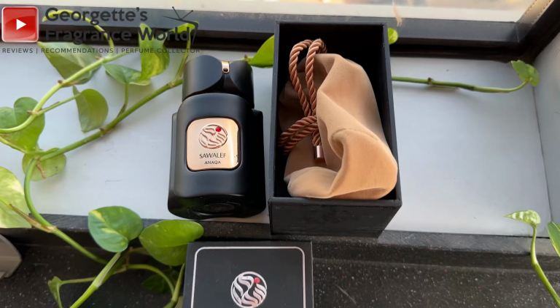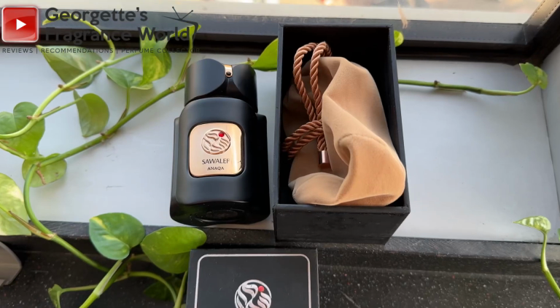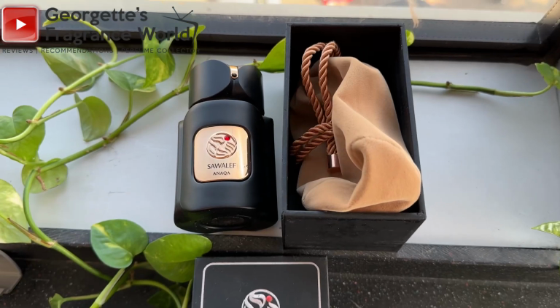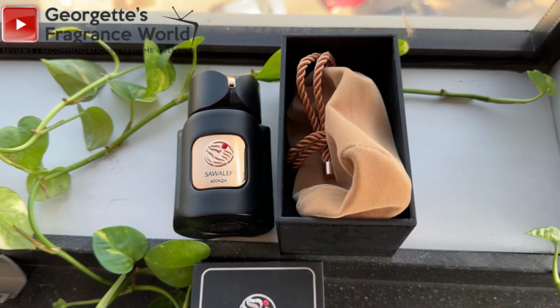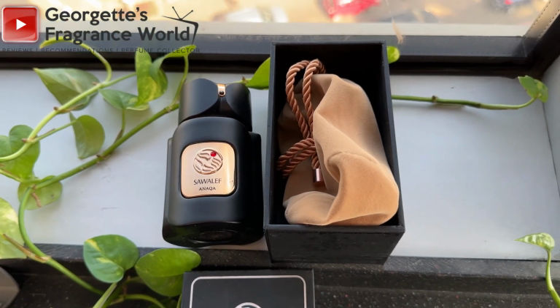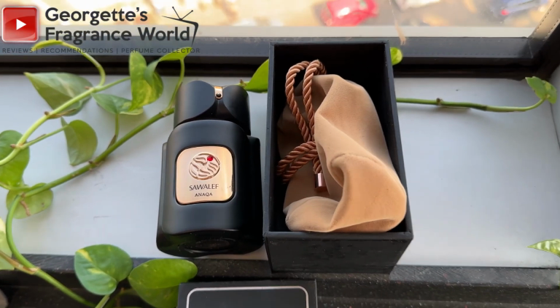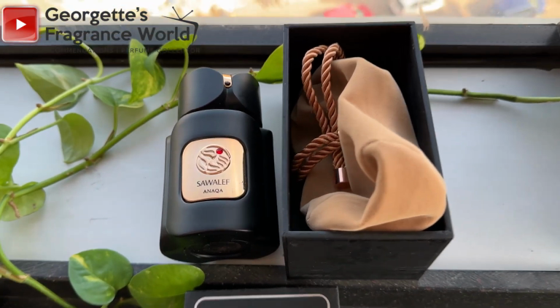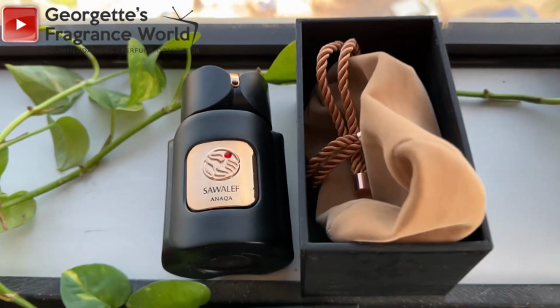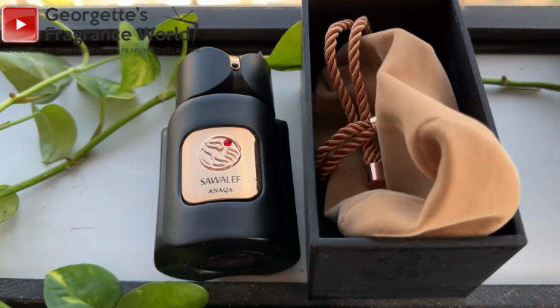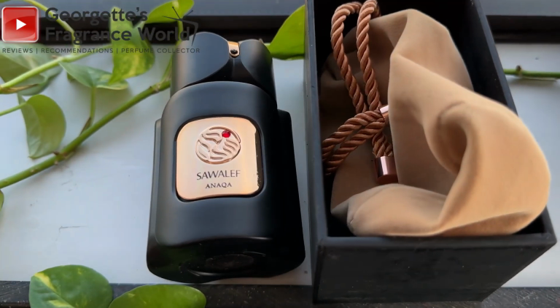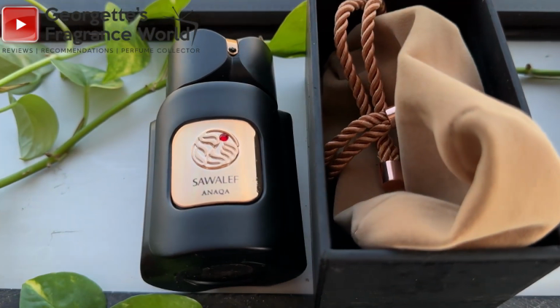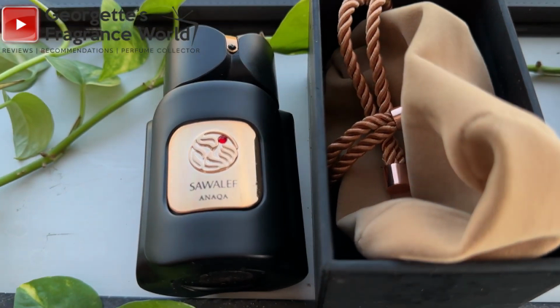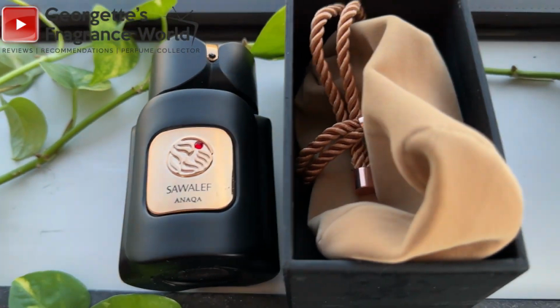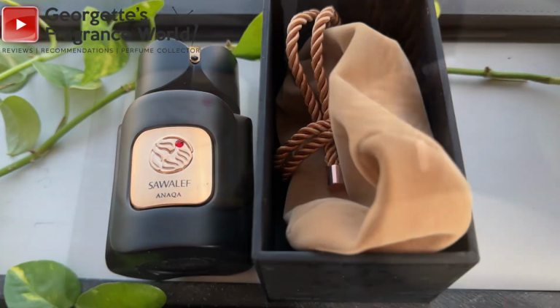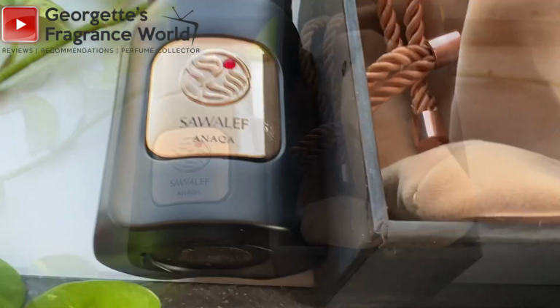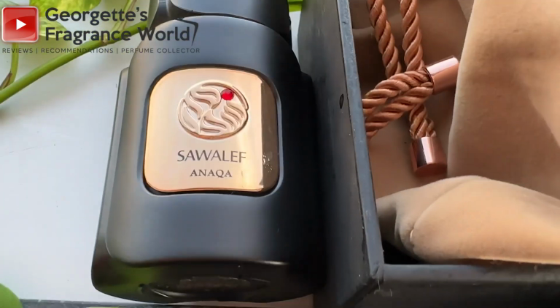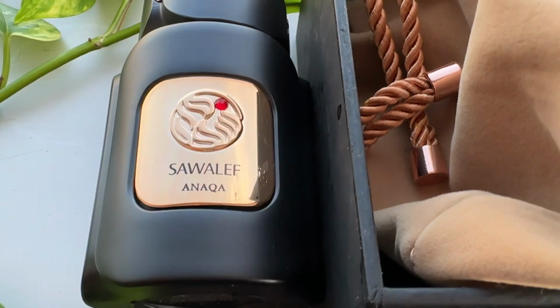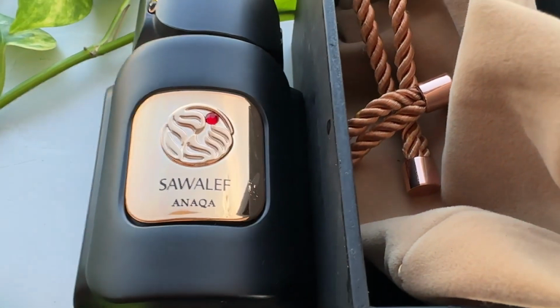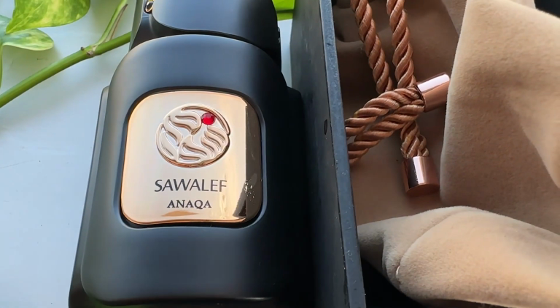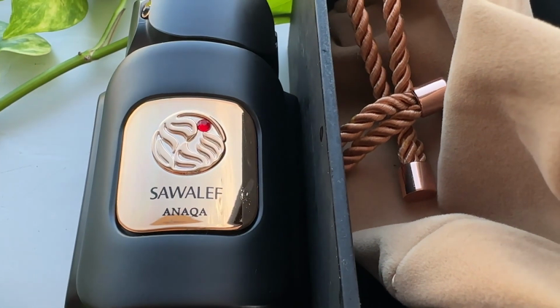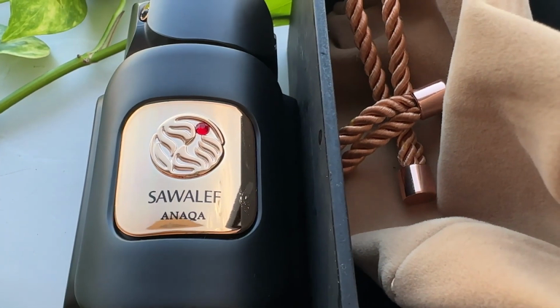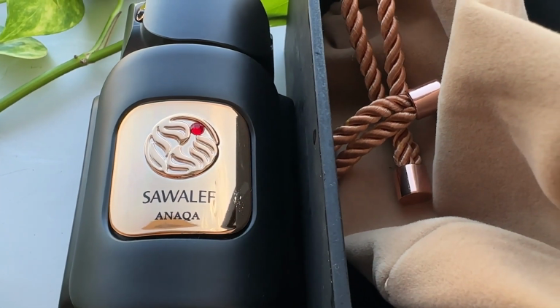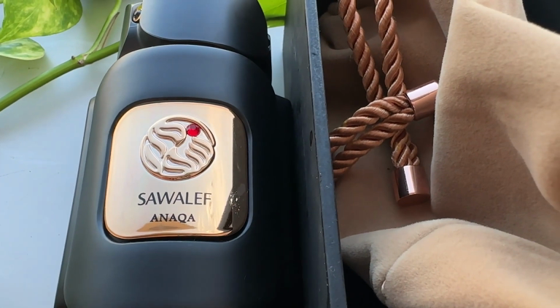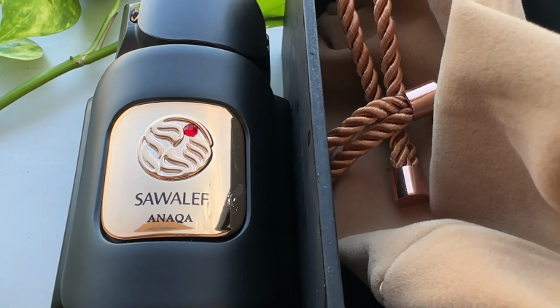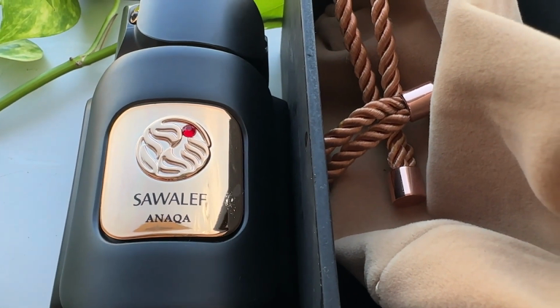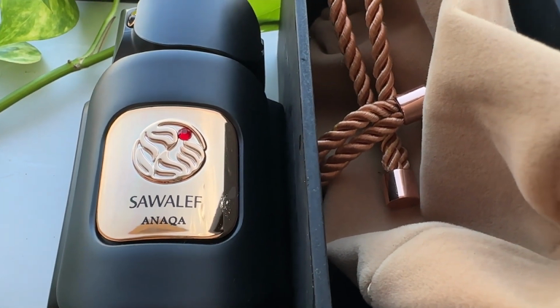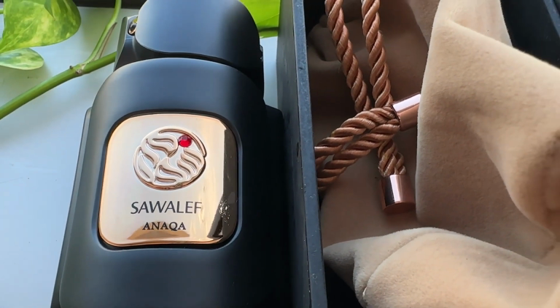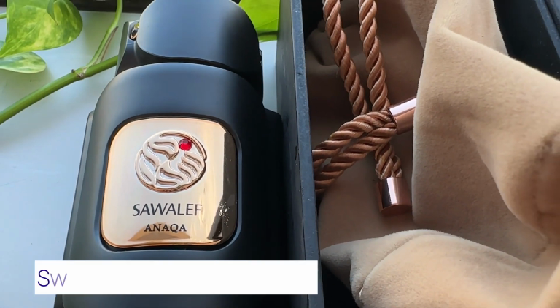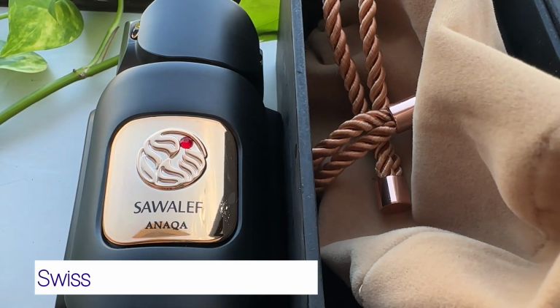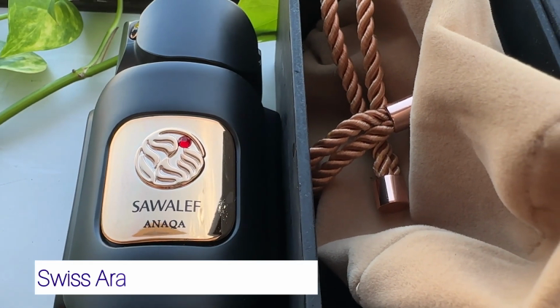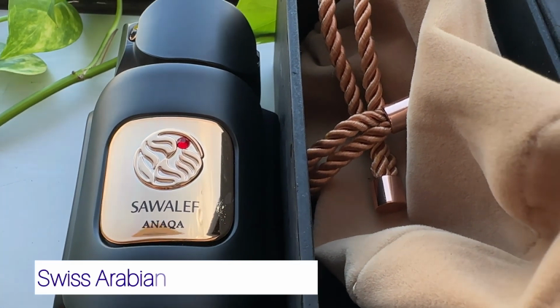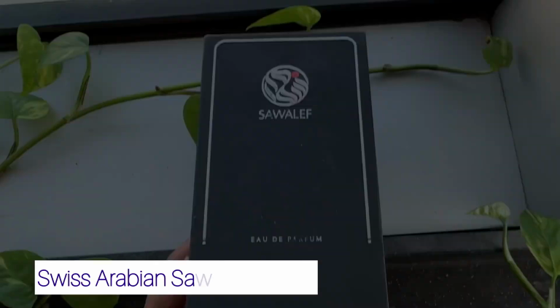Hello everyone, welcome back to my channel. My name is Georgette and this is Georgette's Fragrance Food. I'm super excited — I finally get to tell you about Sour Left for Naka, by the house of Swiss Arabian.